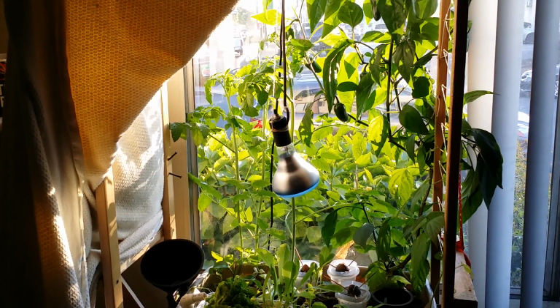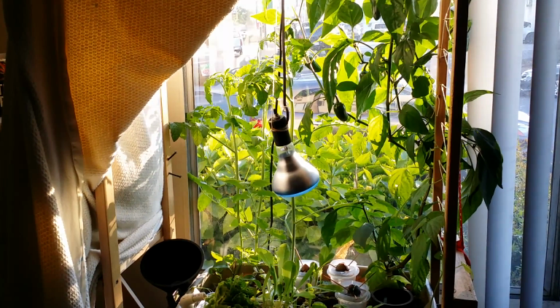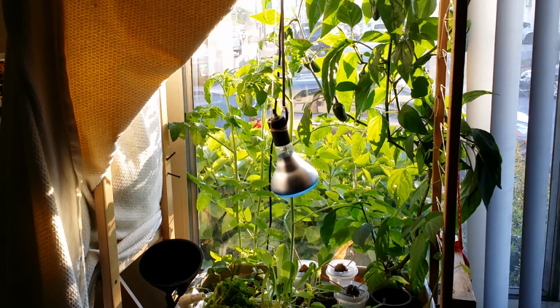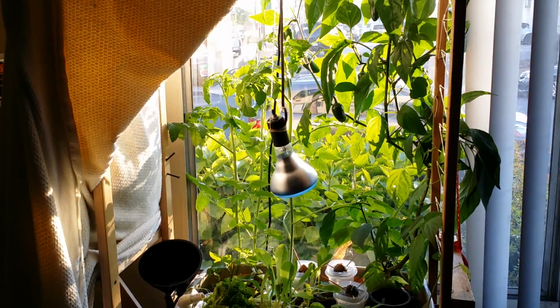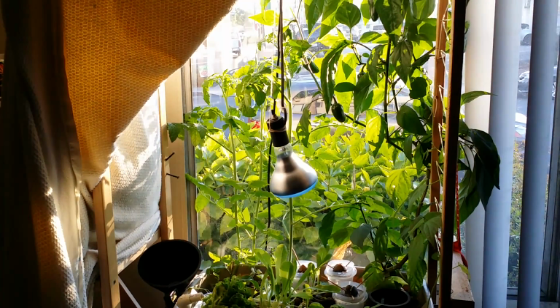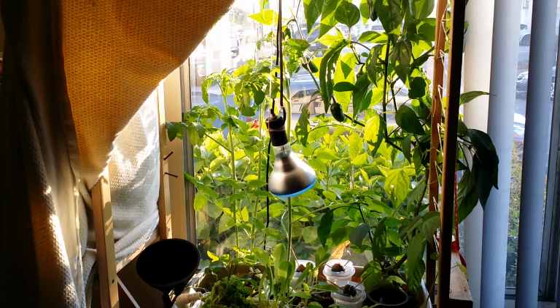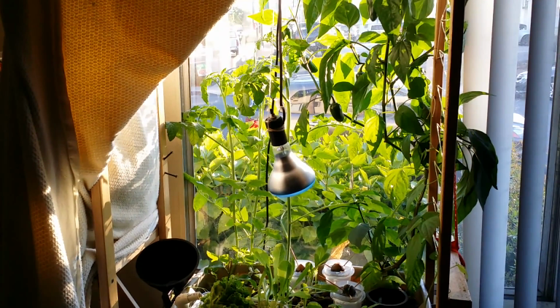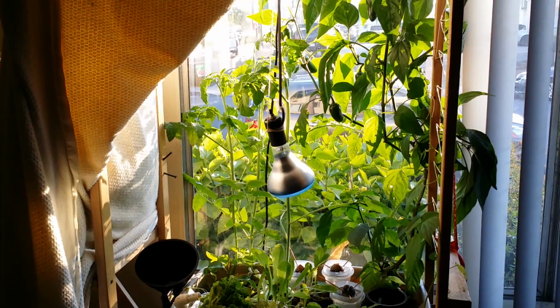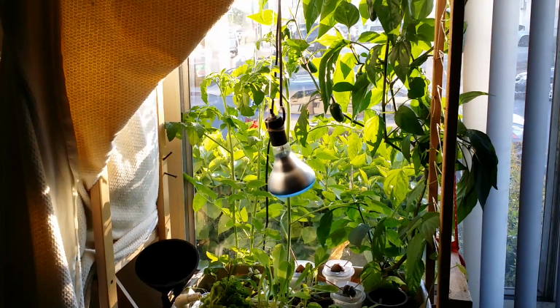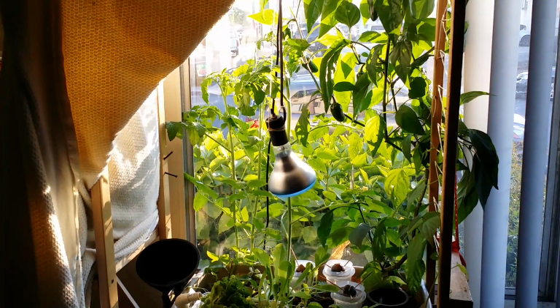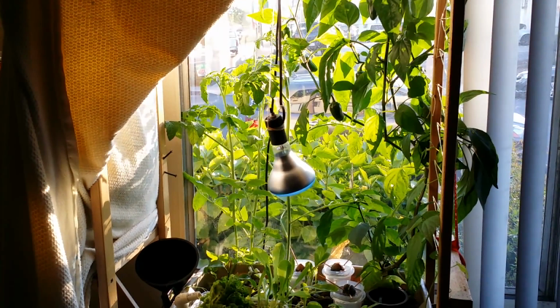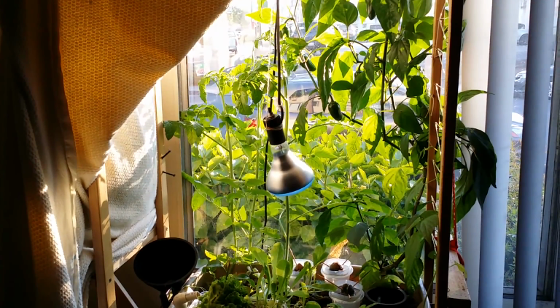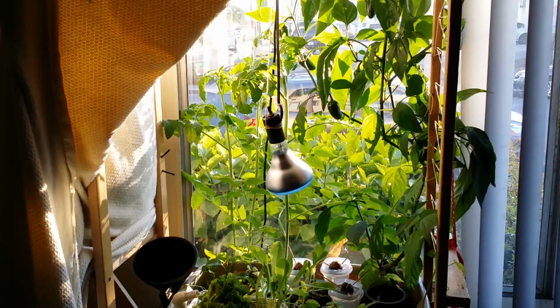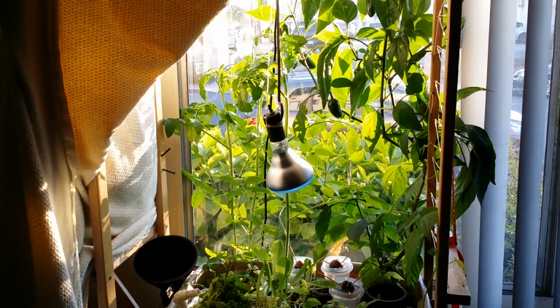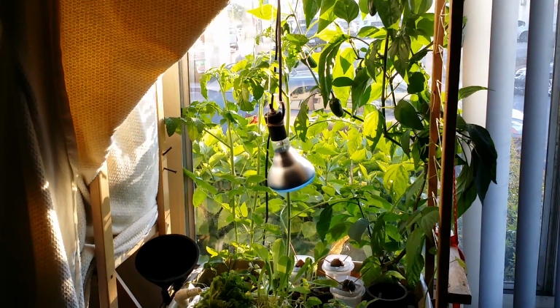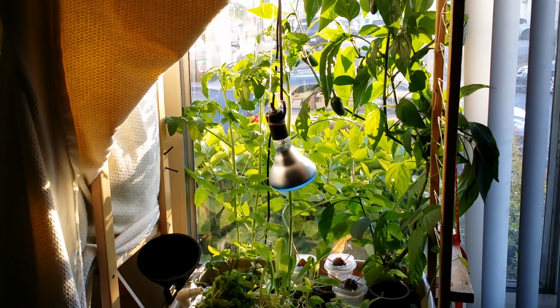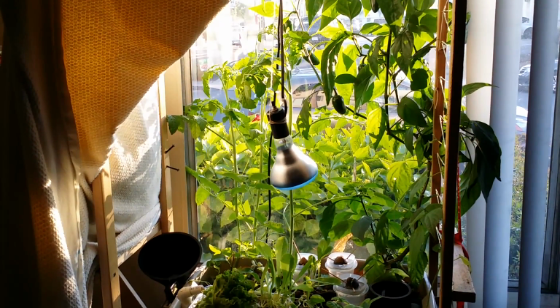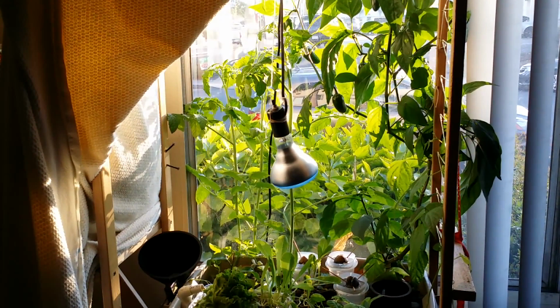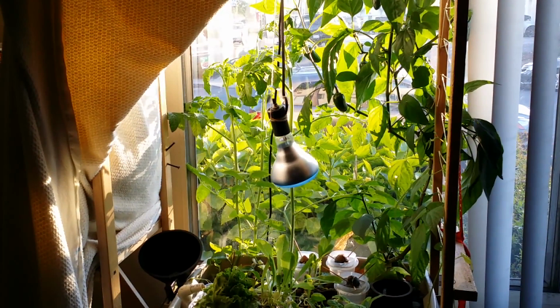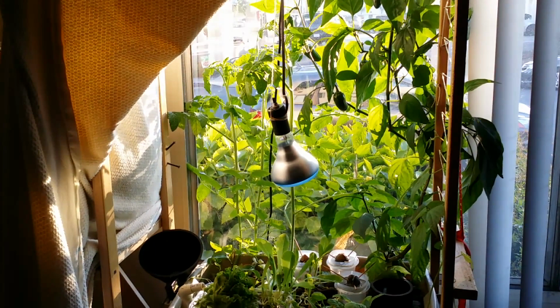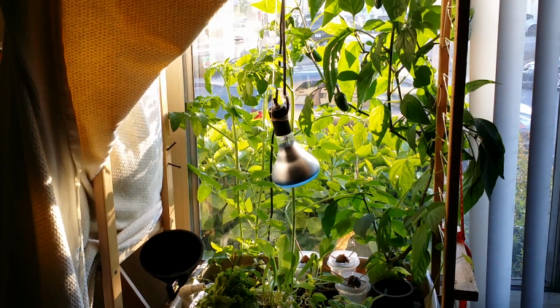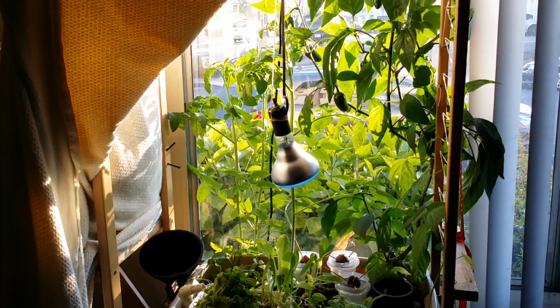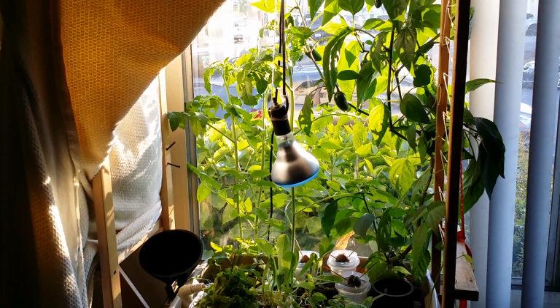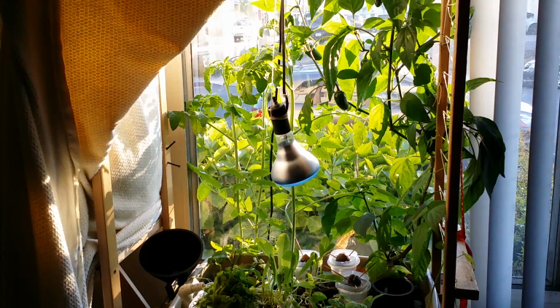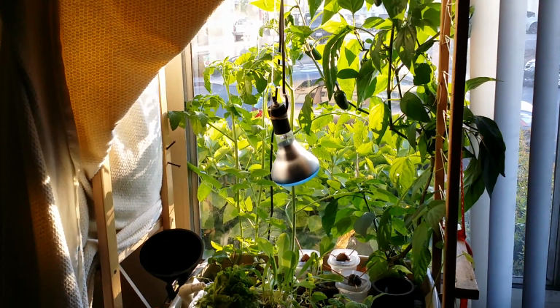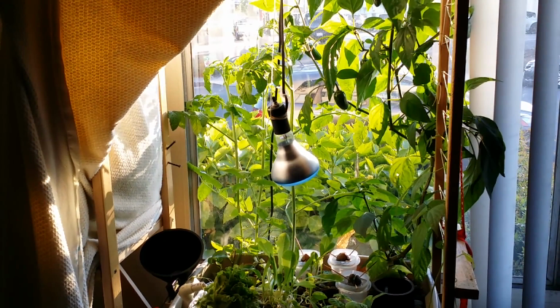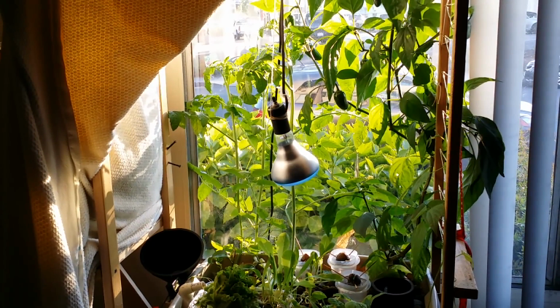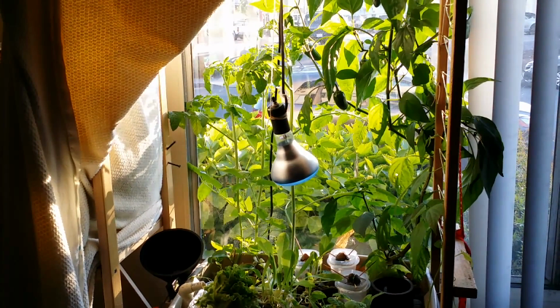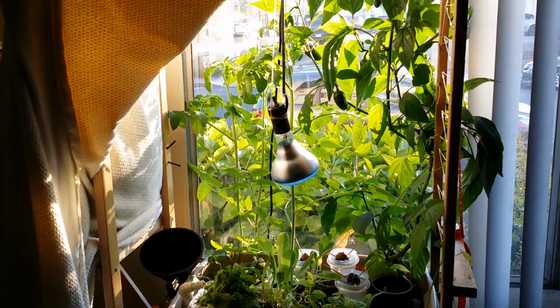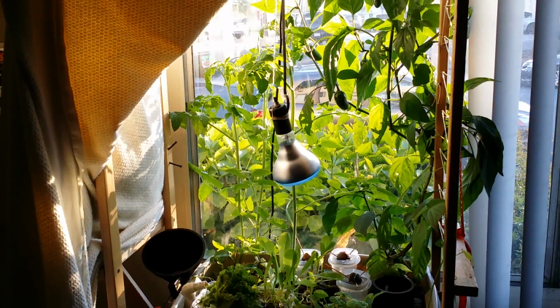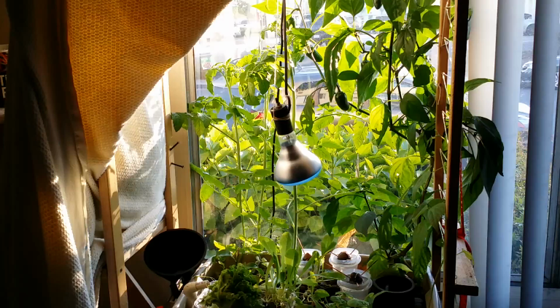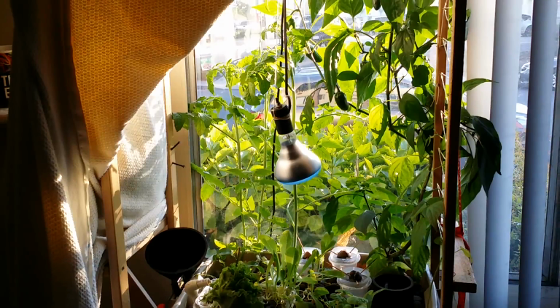Hey everybody, this is my aquaponics update. It's been about a week. I just want to let you know what's going on with my system and show you the amazing growth that I've had.